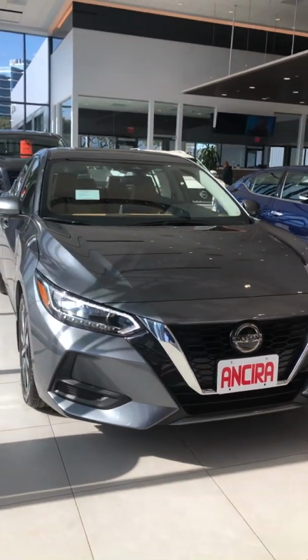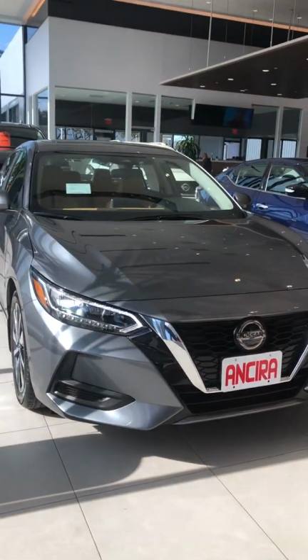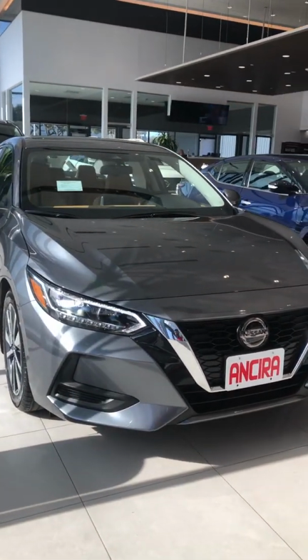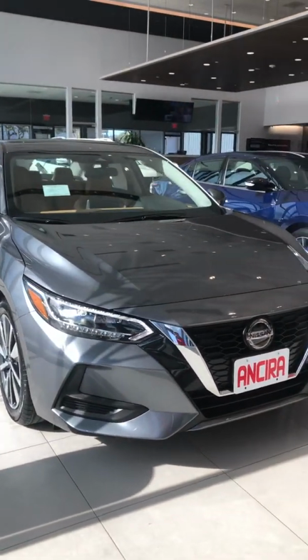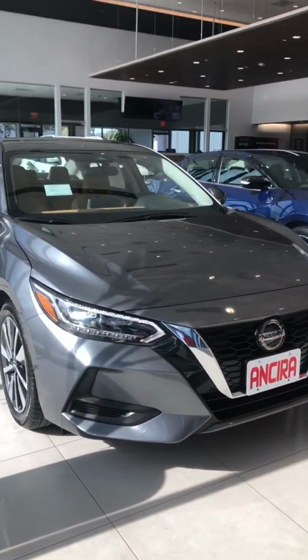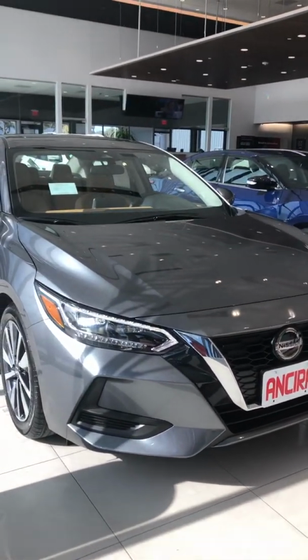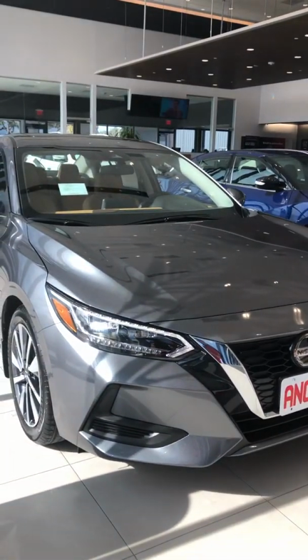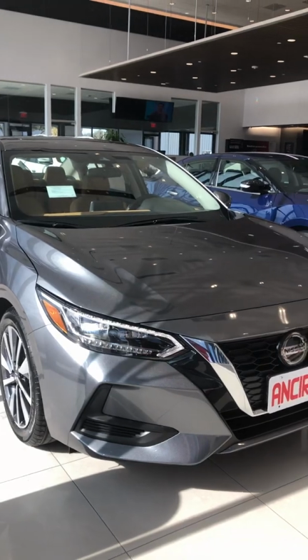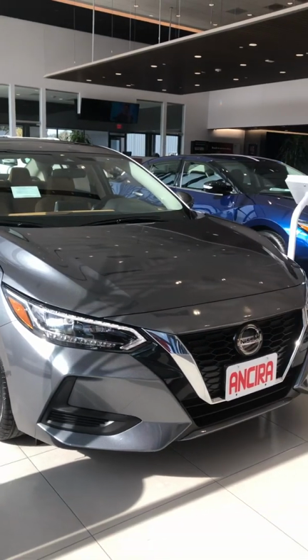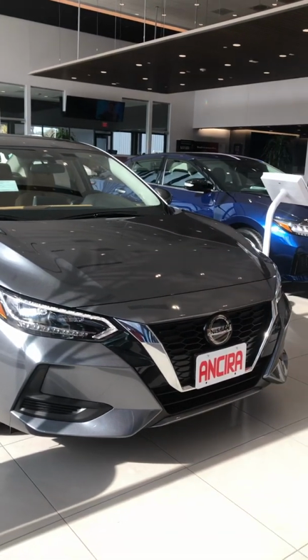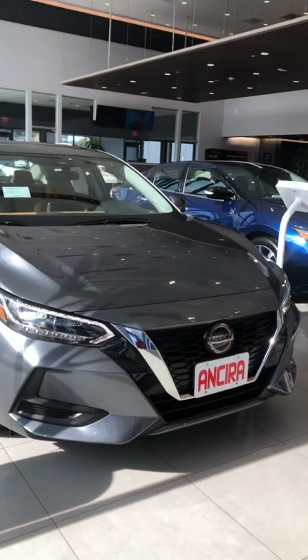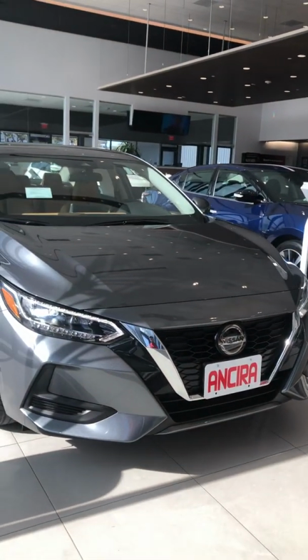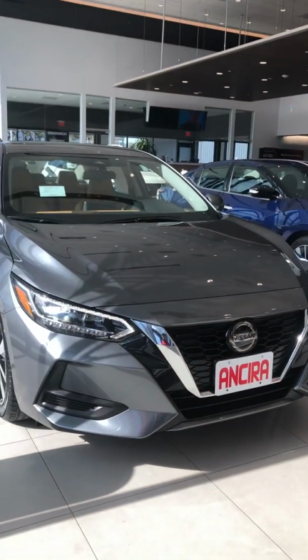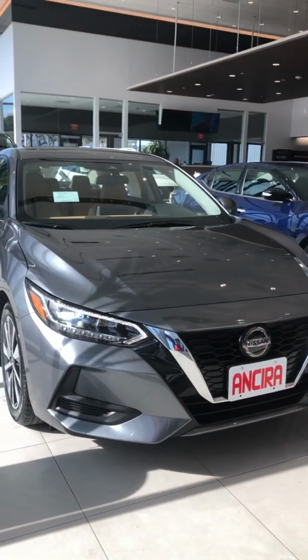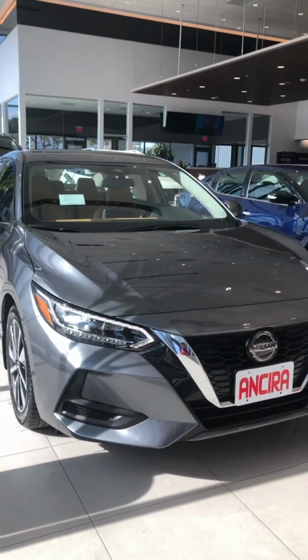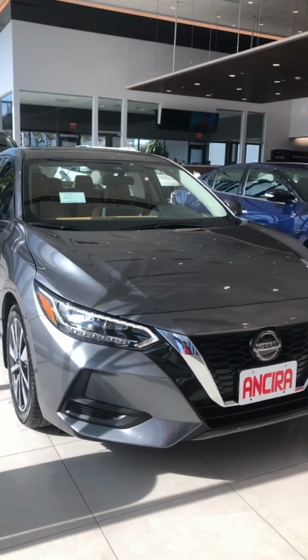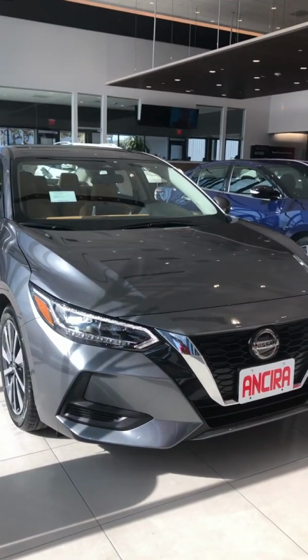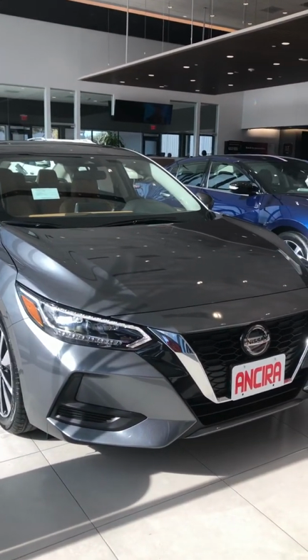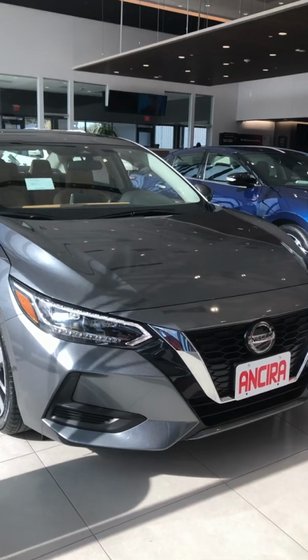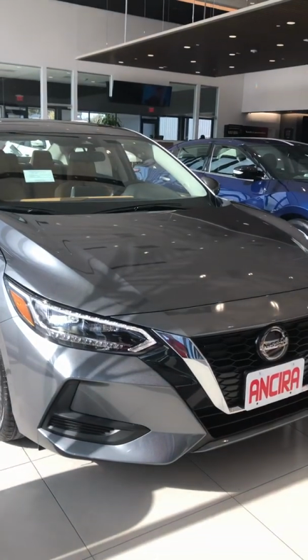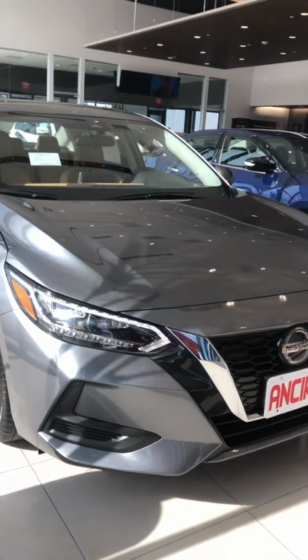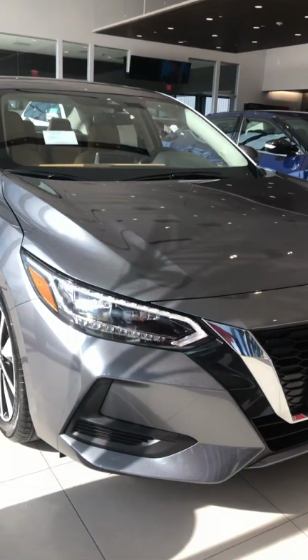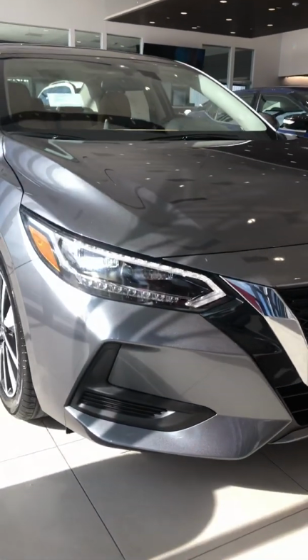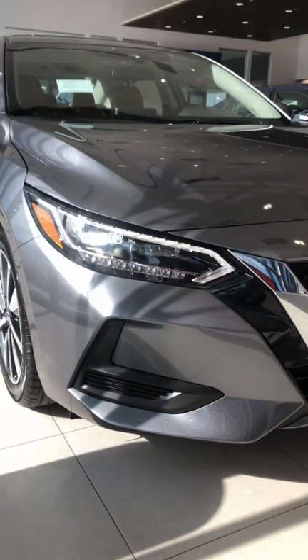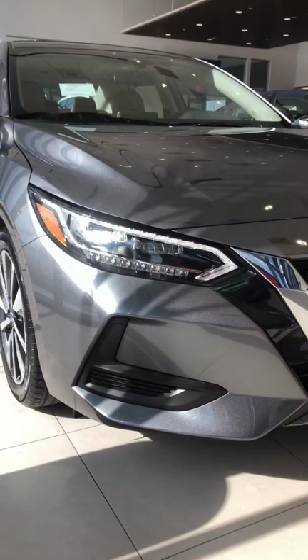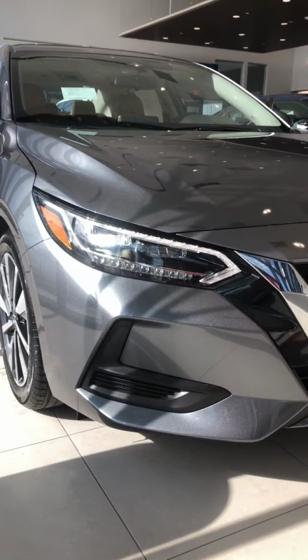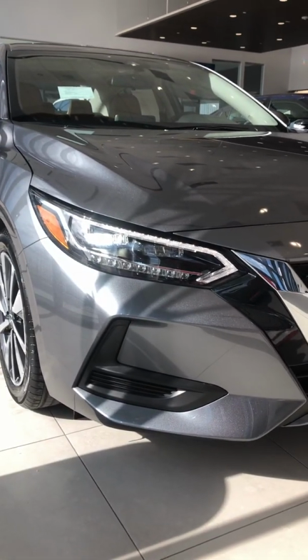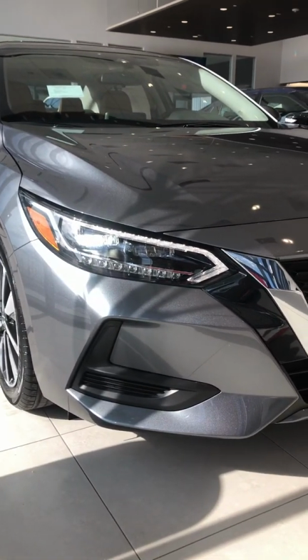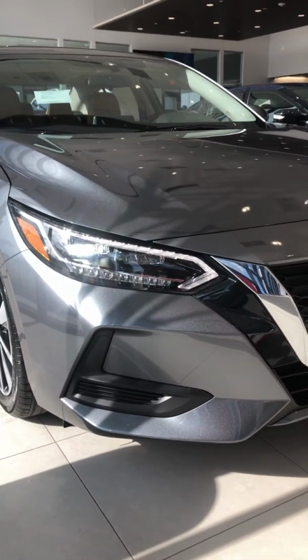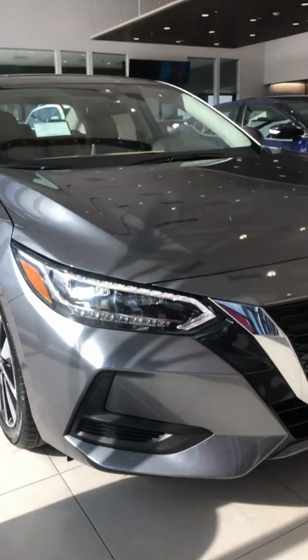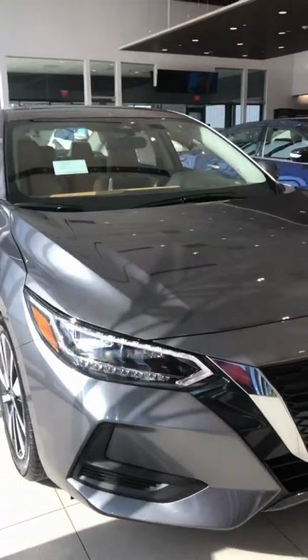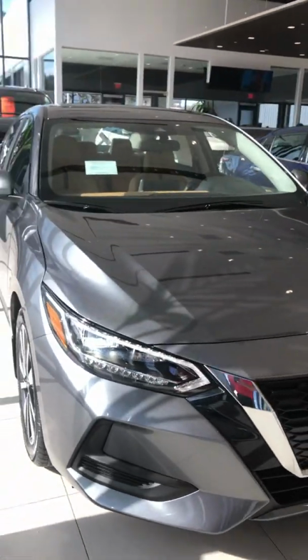It obviously pulls a lot of DNA from the Altima and the Maxima with its signature V-shaped grille and the Altima-looking projector headlights with LED, which does come stock now on all of our Sentras.